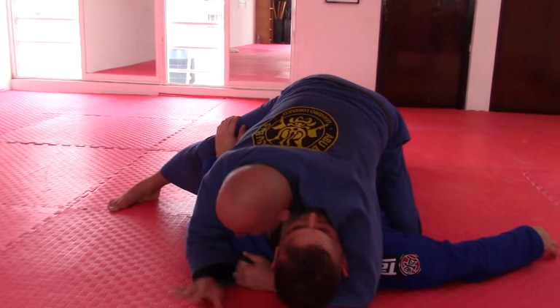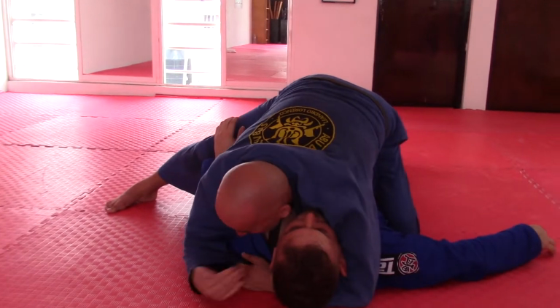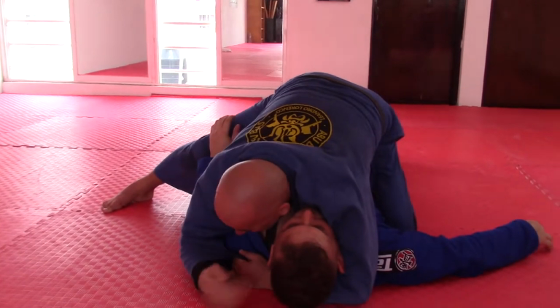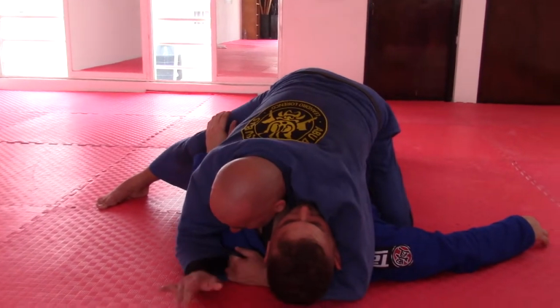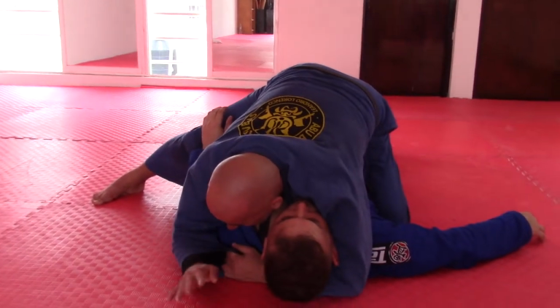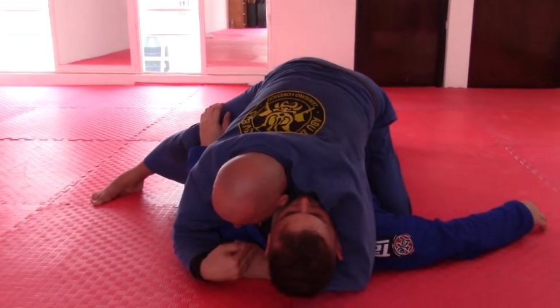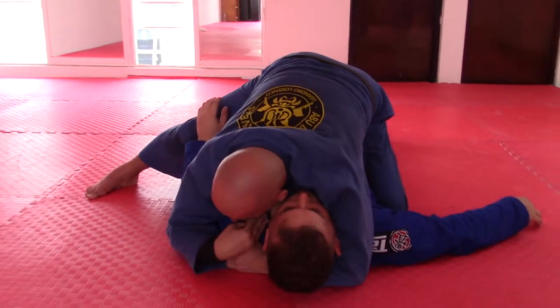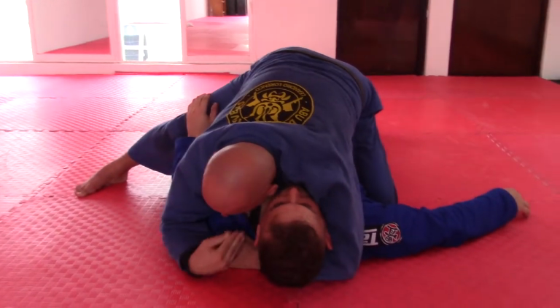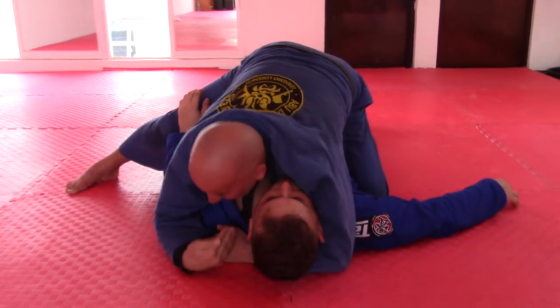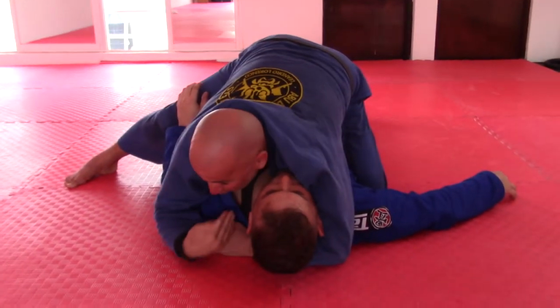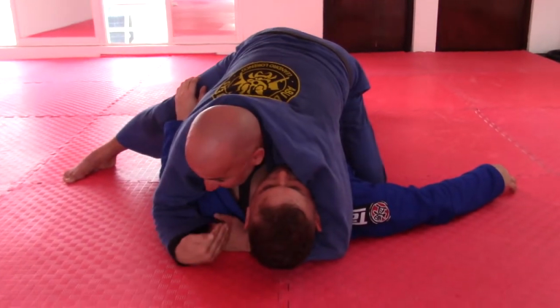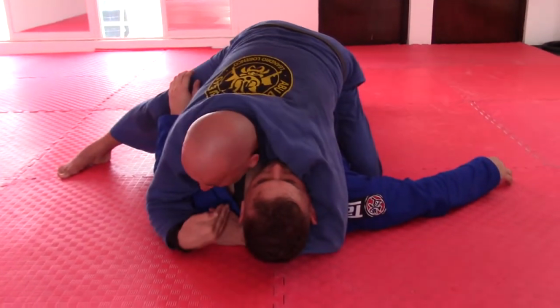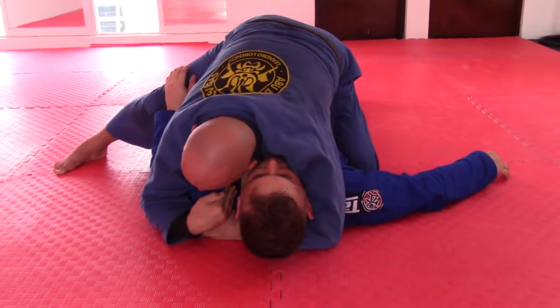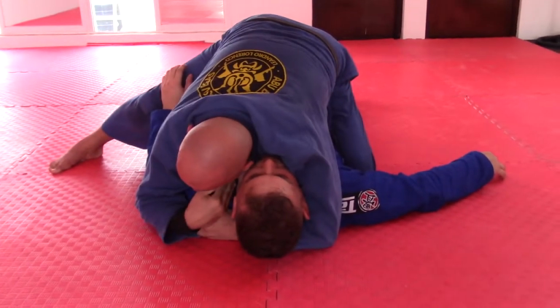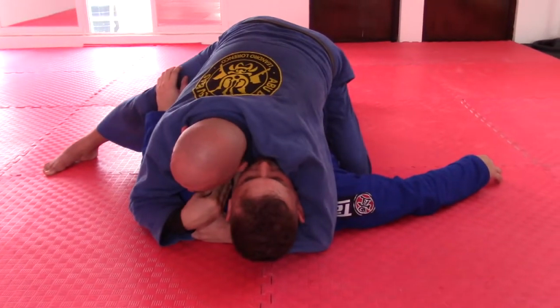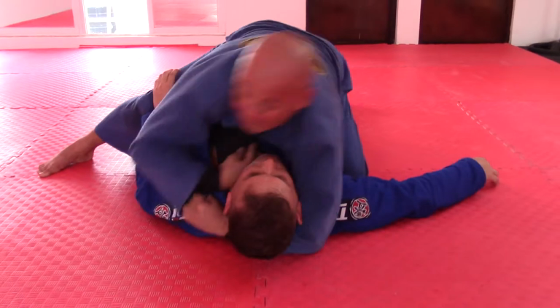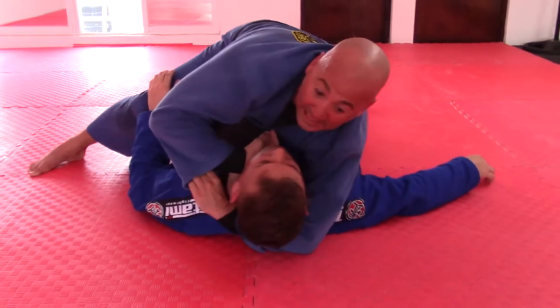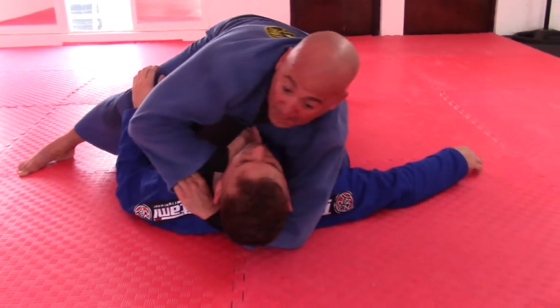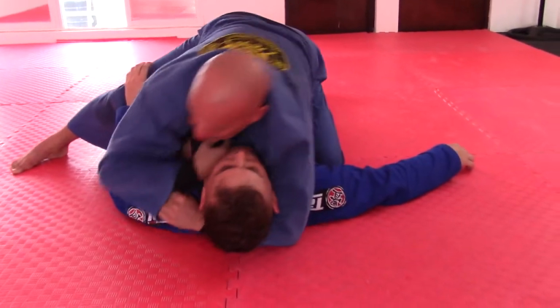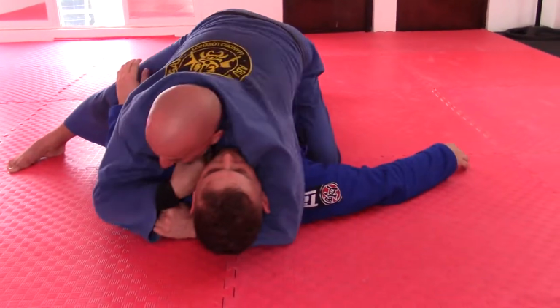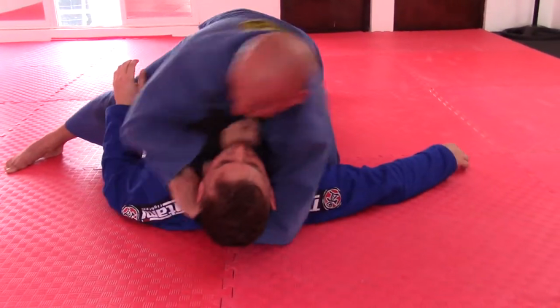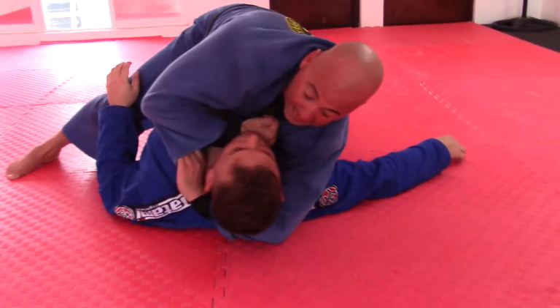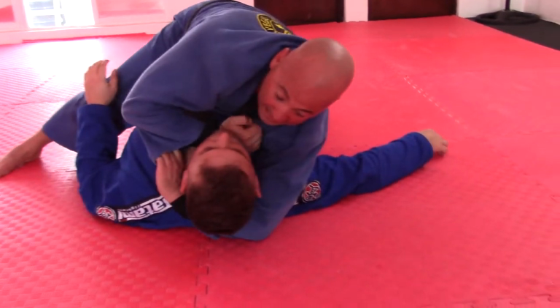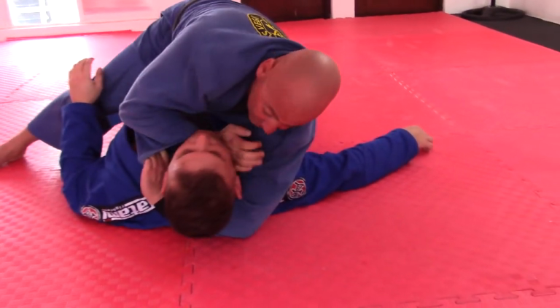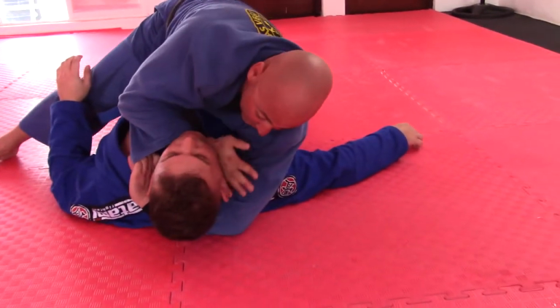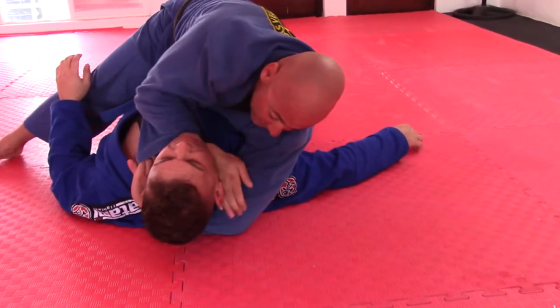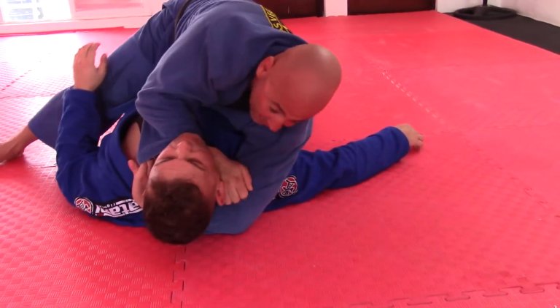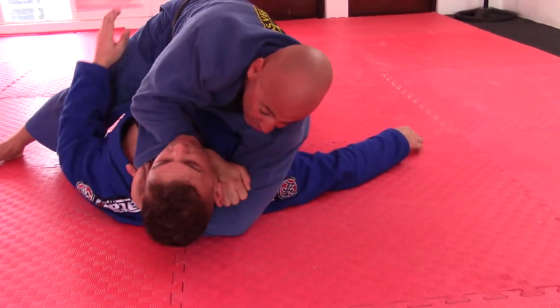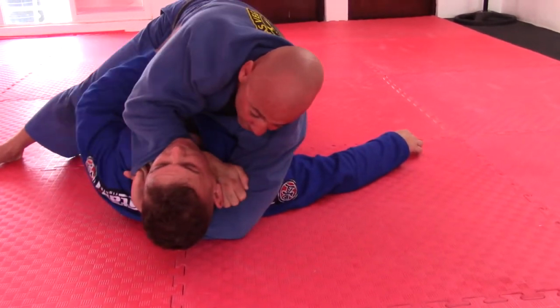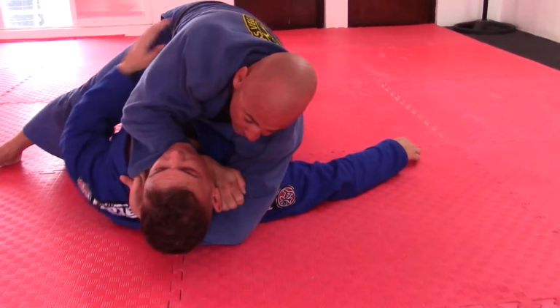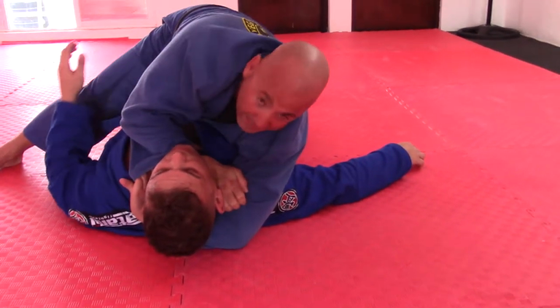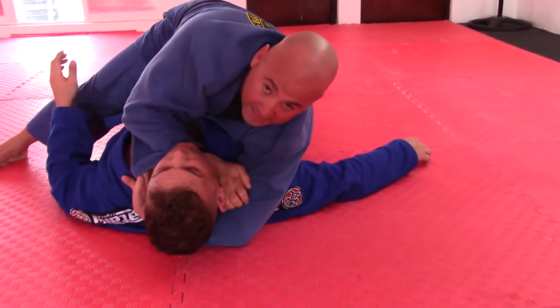I bring my hand in front — I don't touch his neck, just bring it in front. So the second I lift up, I get the space, I anchor, get the tap.